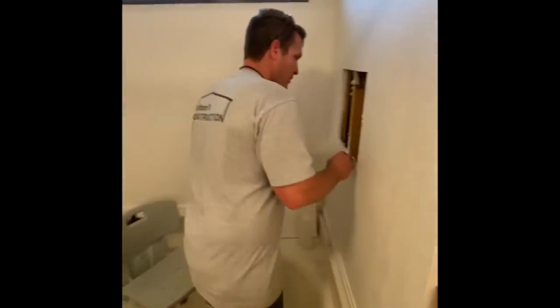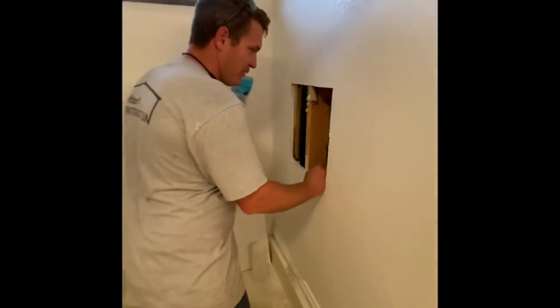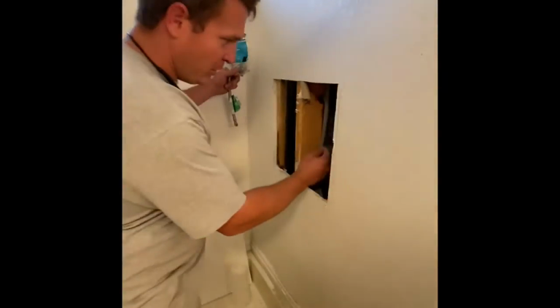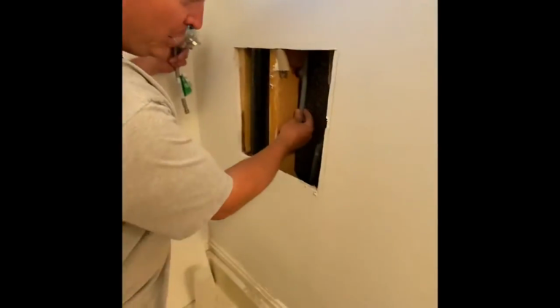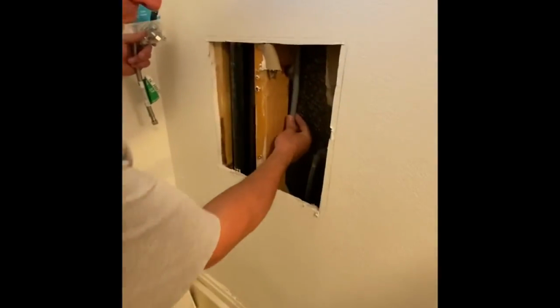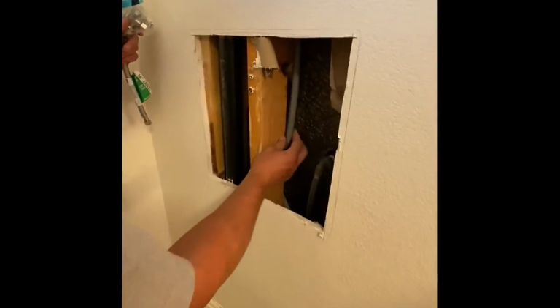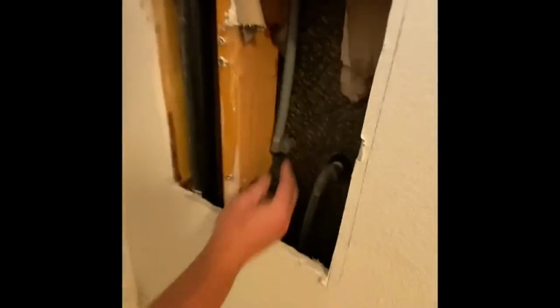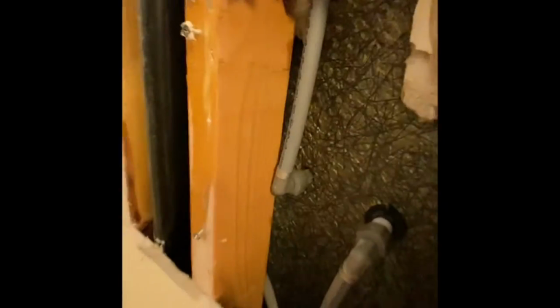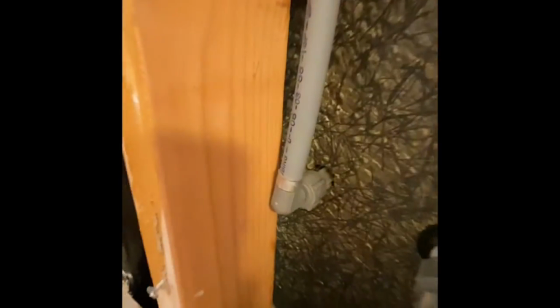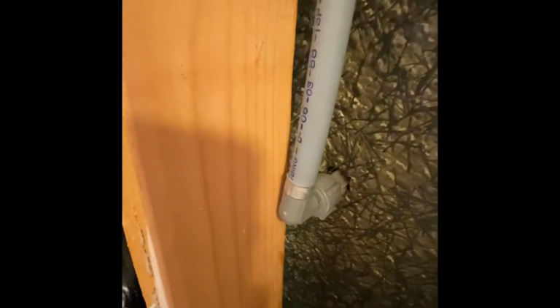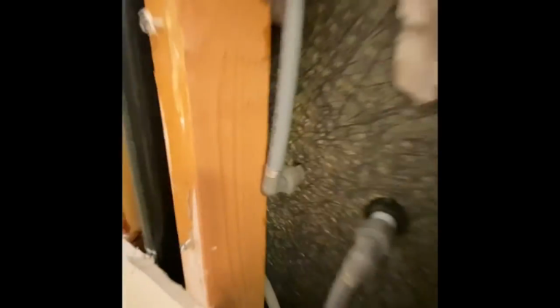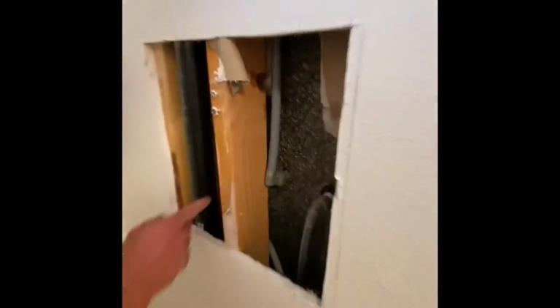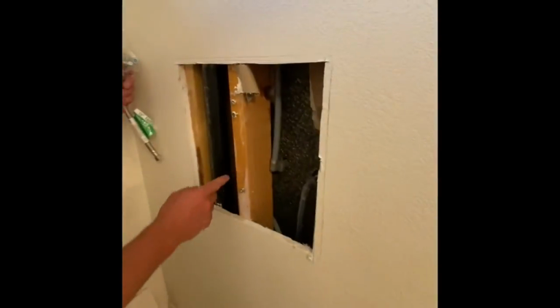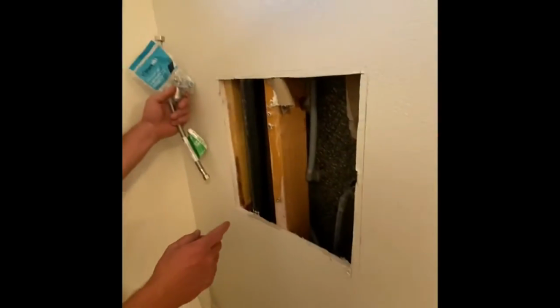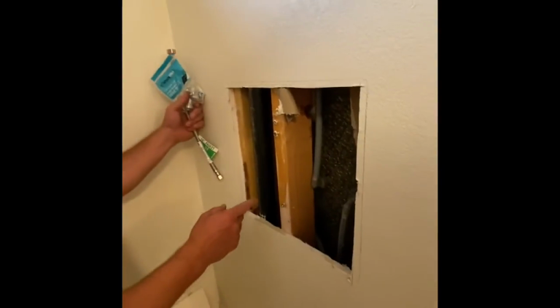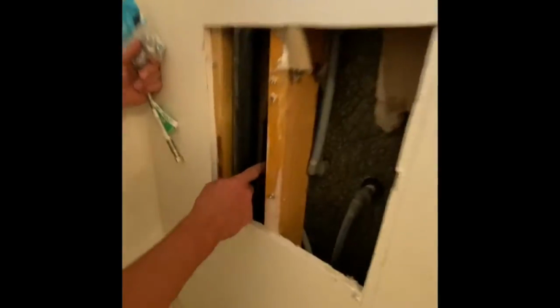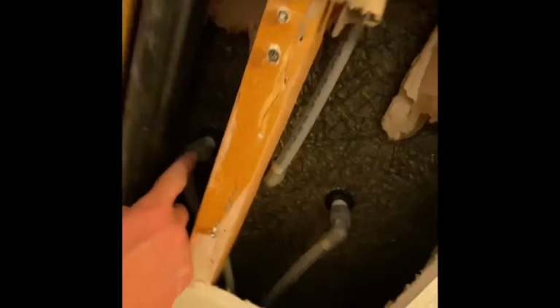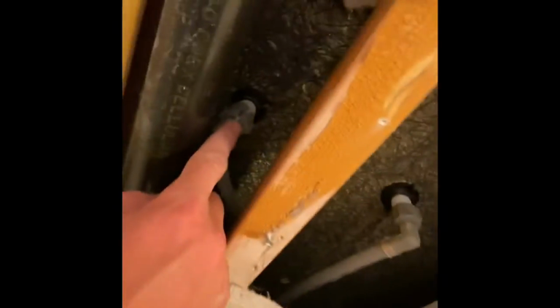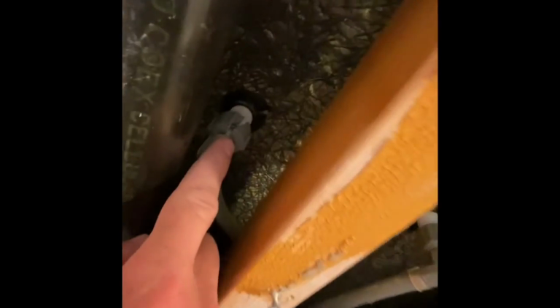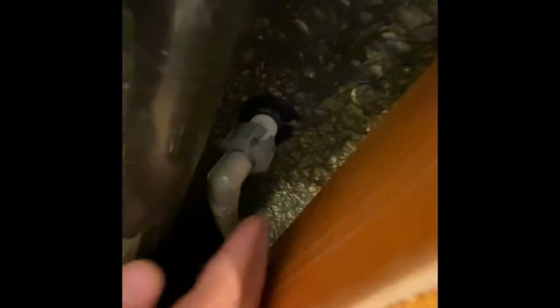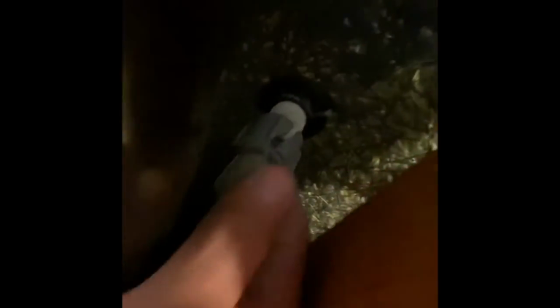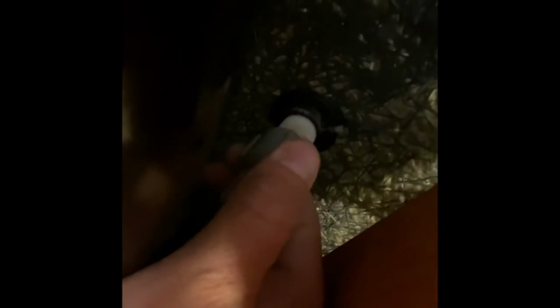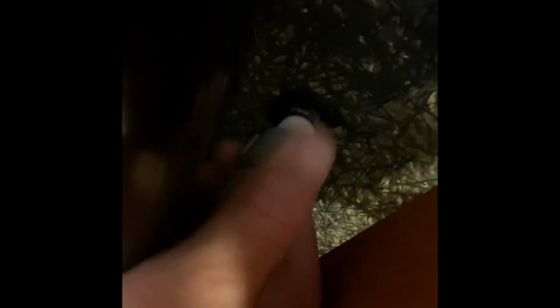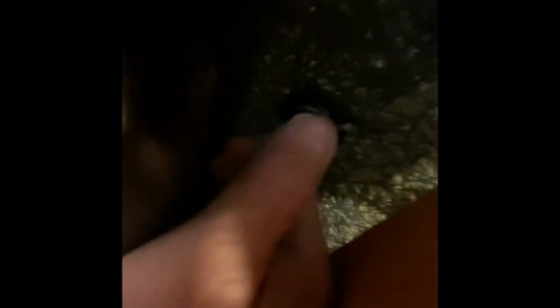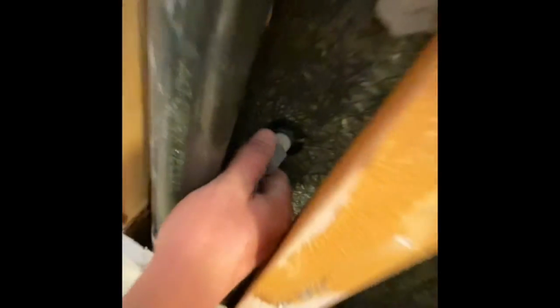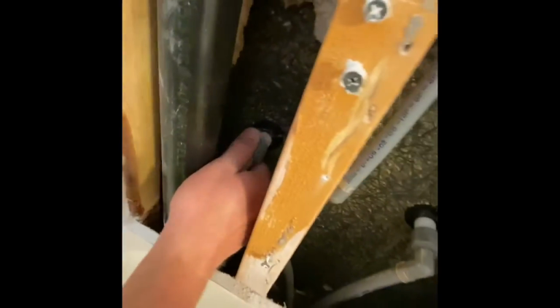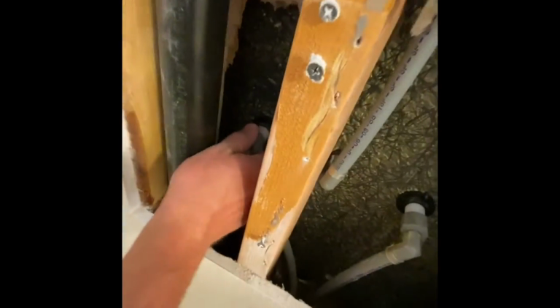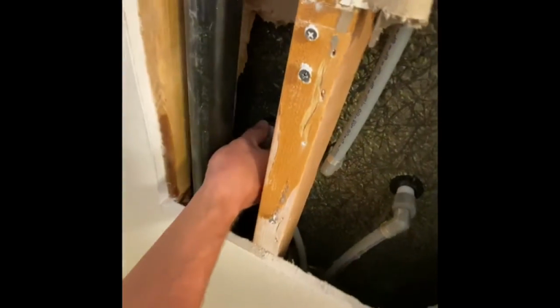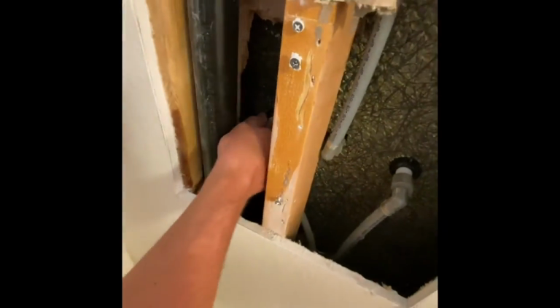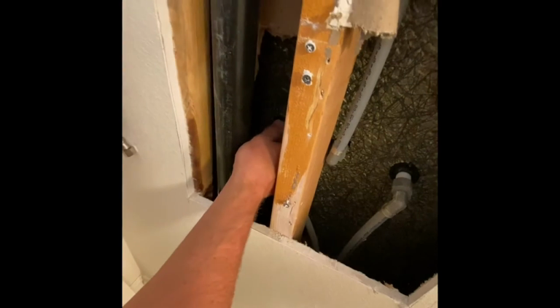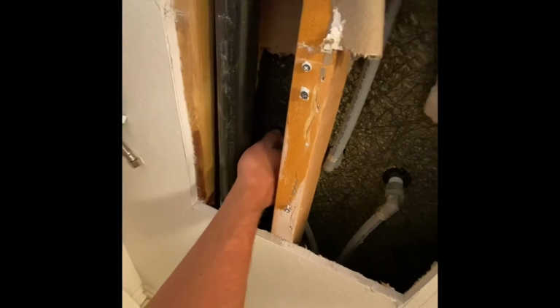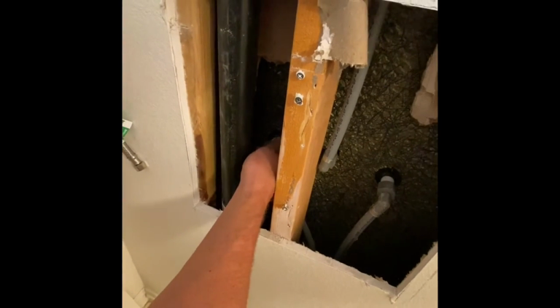So we have this old gray plastic PEX stuff. And if you look over here on this side, you can see that fitting is cracked right there. And it's been leaking back there. You can hear it leaking.